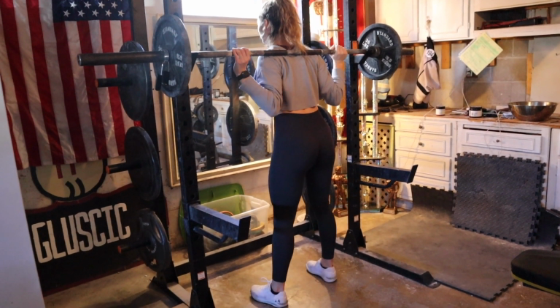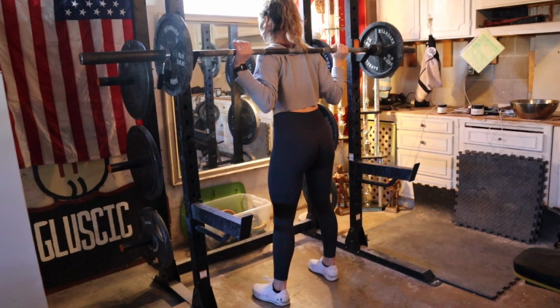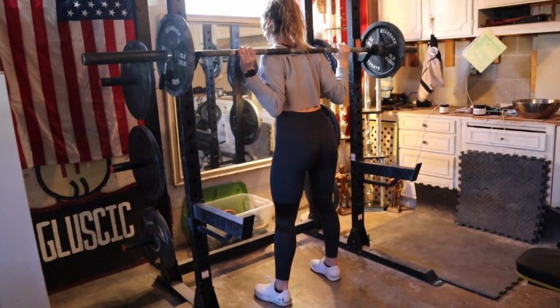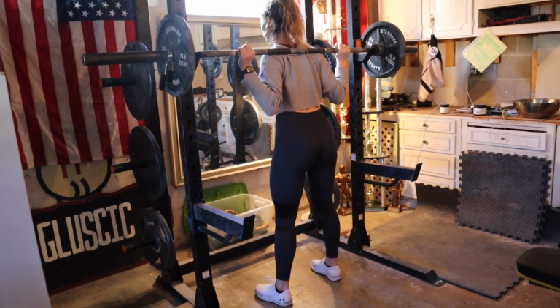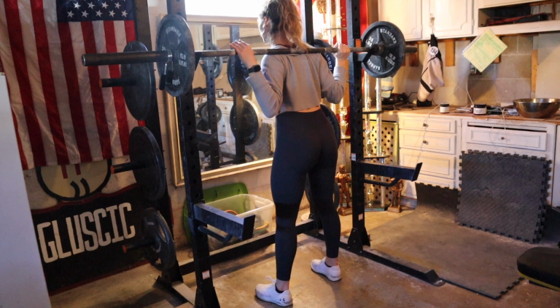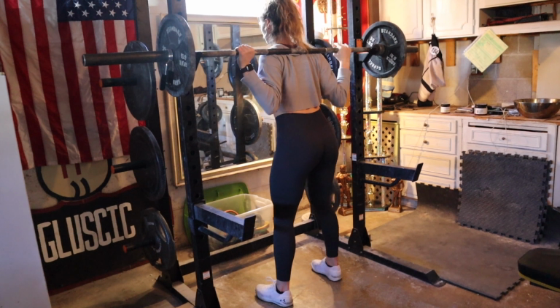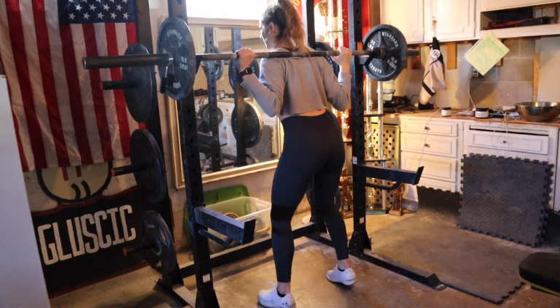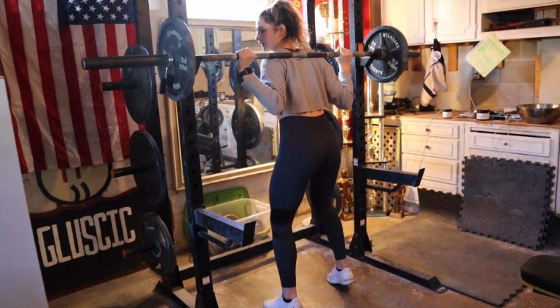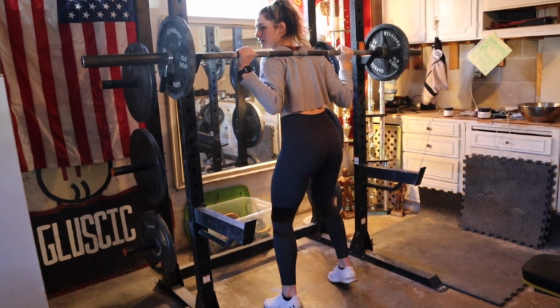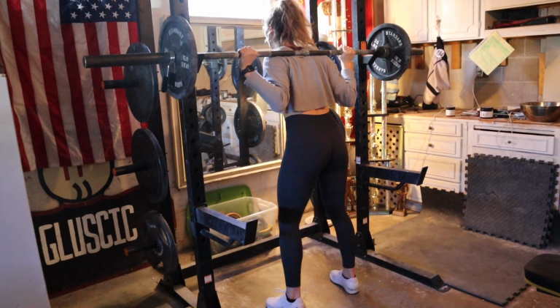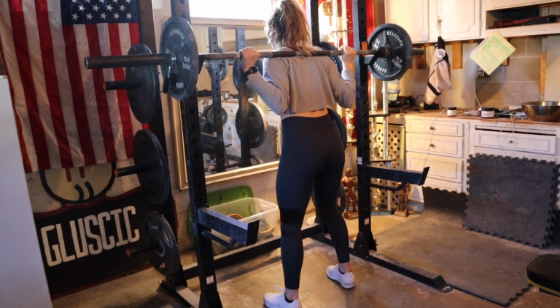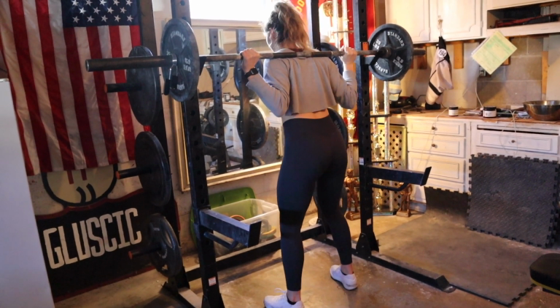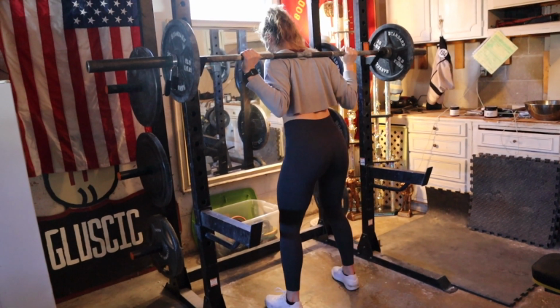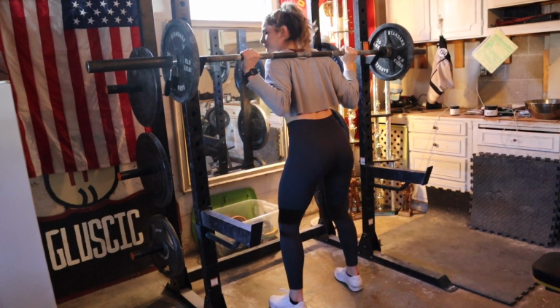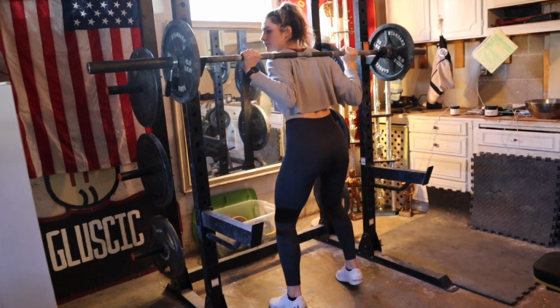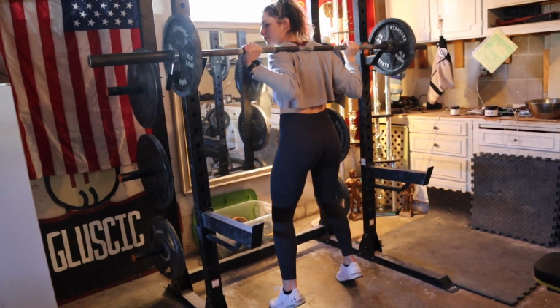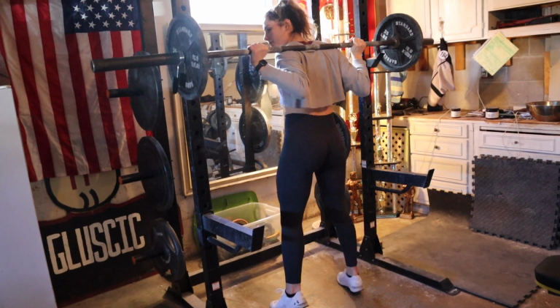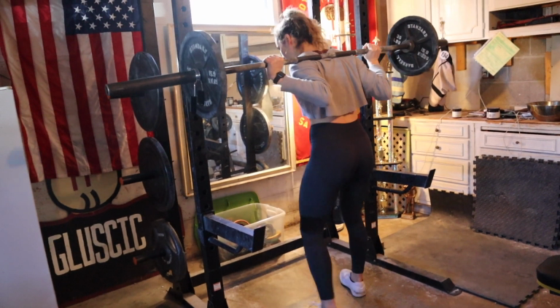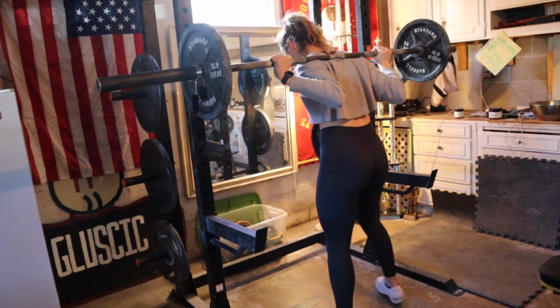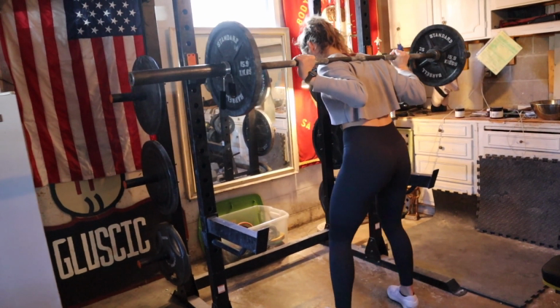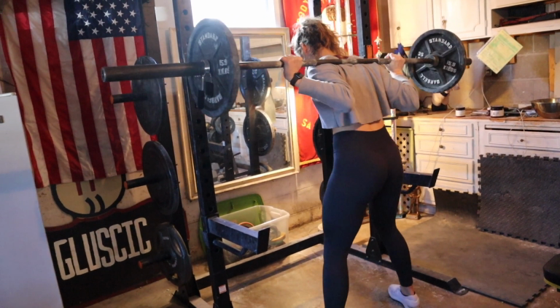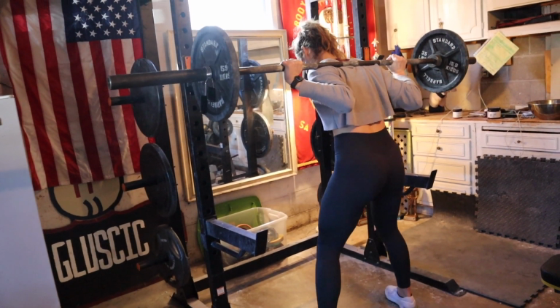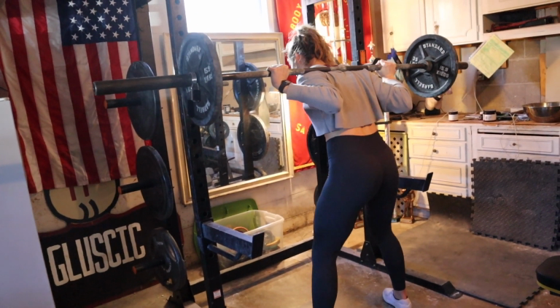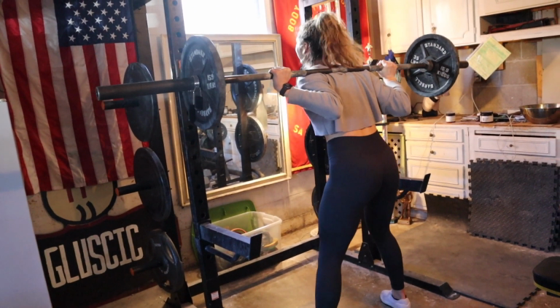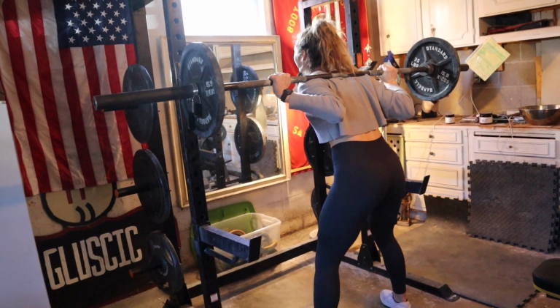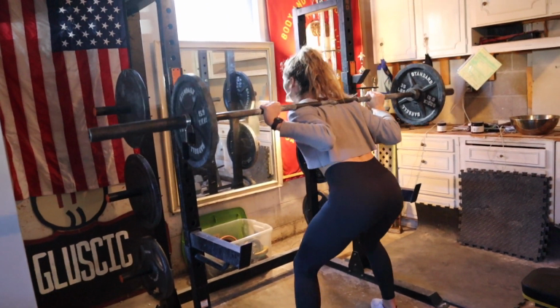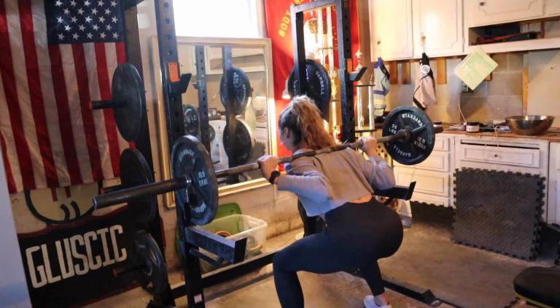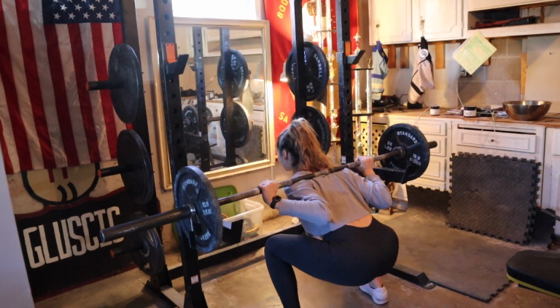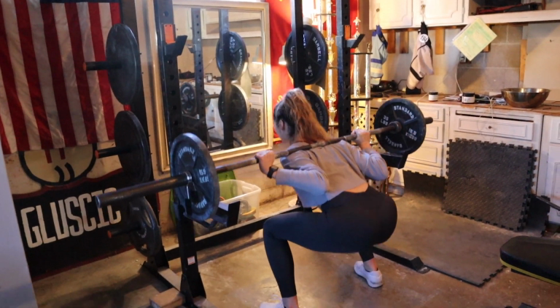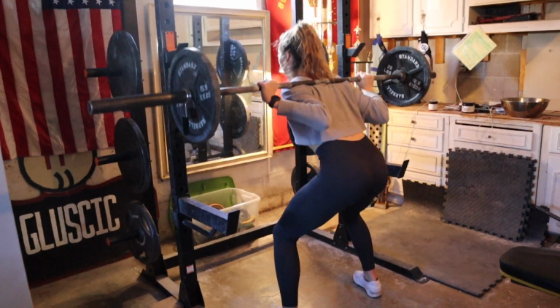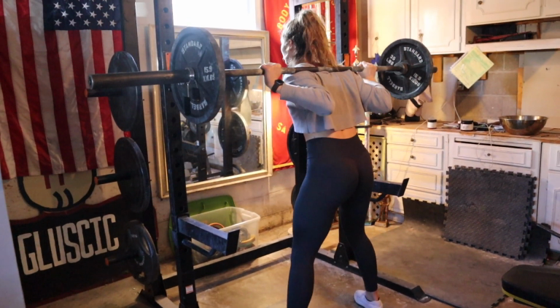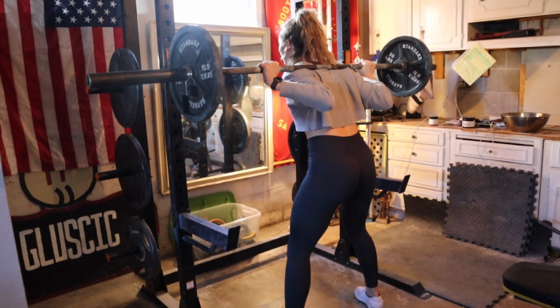I honestly don't go as heavy on low bar usually. For a while, 2.25 scared the heck out of me — I was just waiting for it to murder everything from my shoulder to my fingertips.